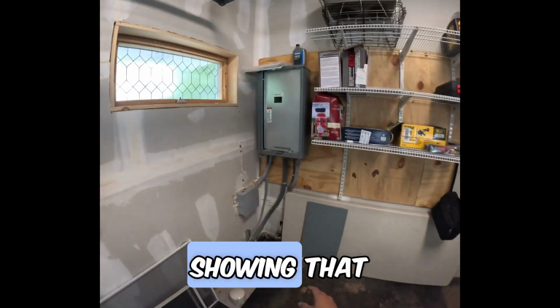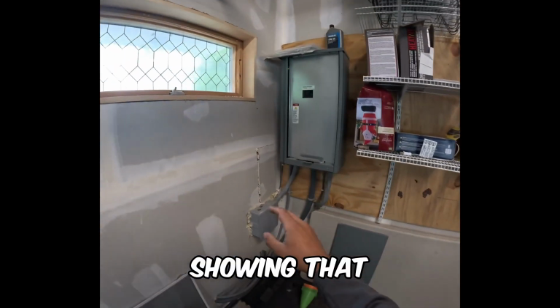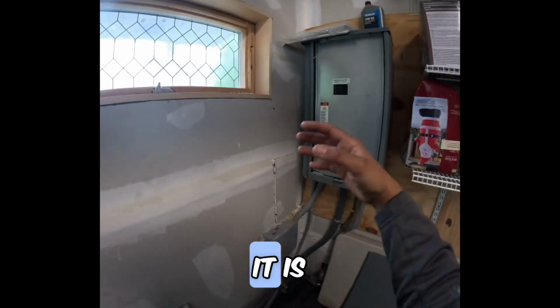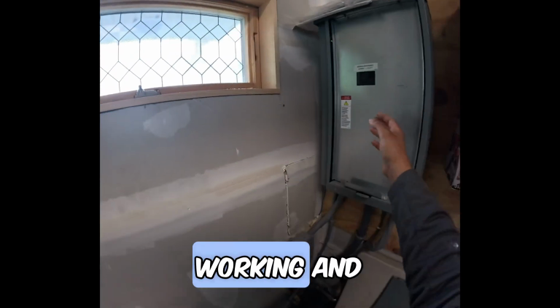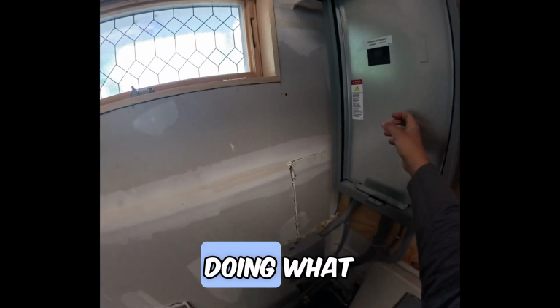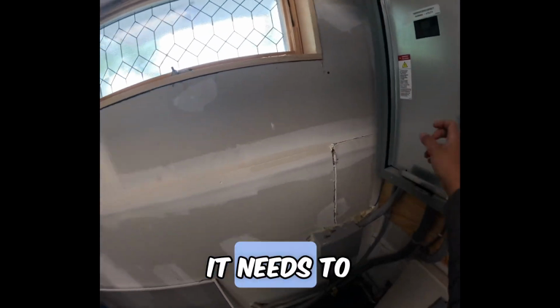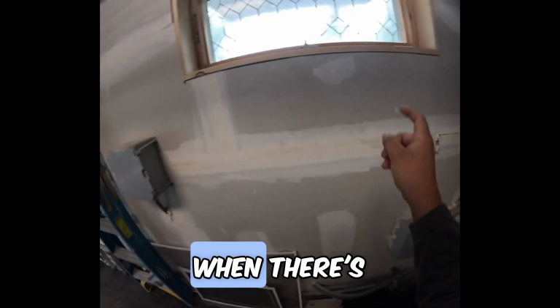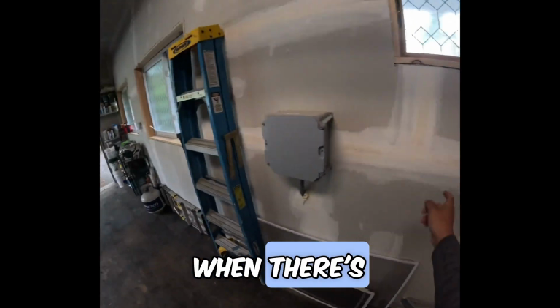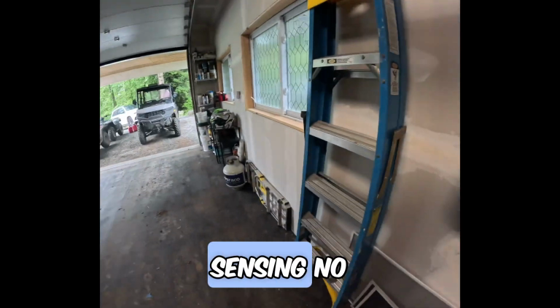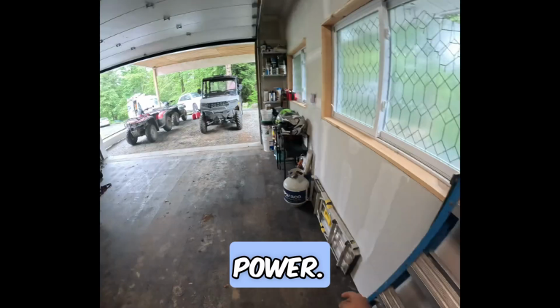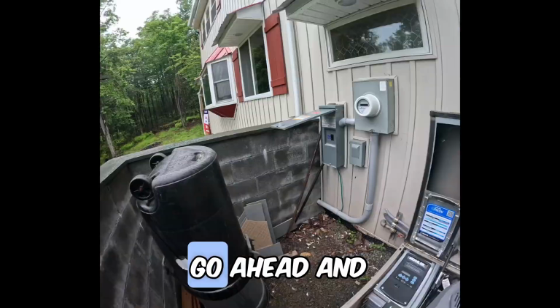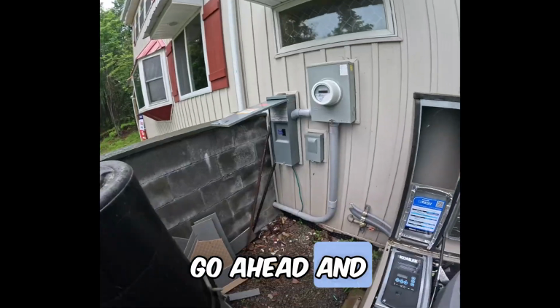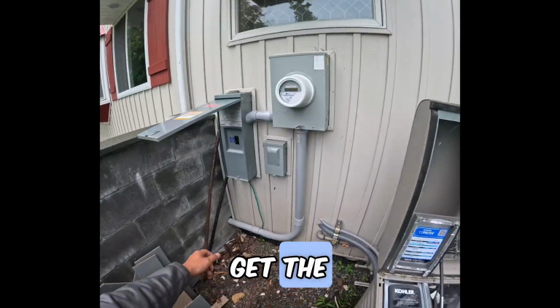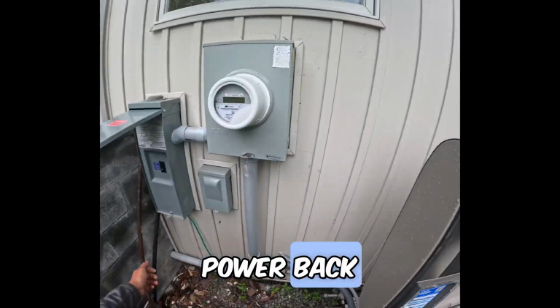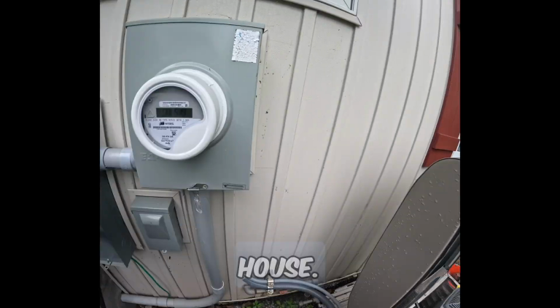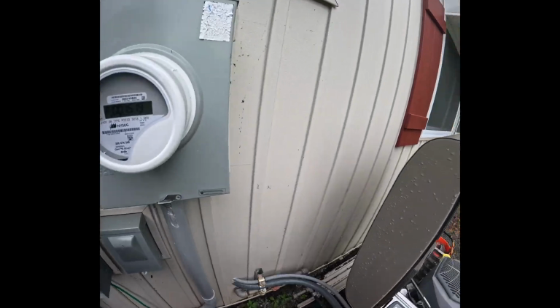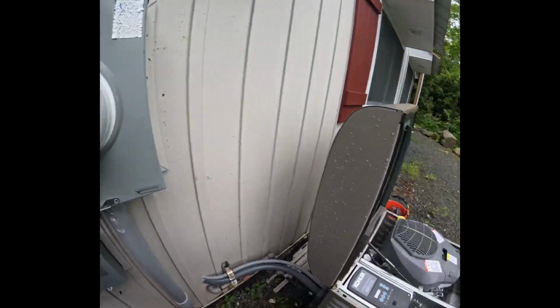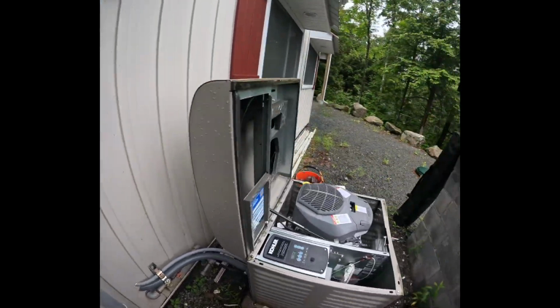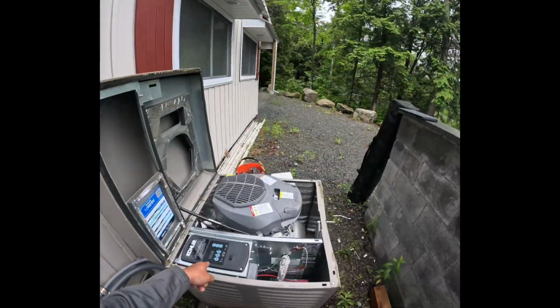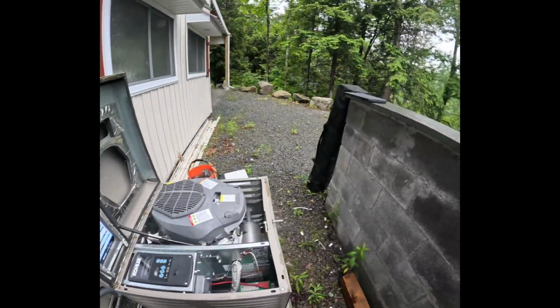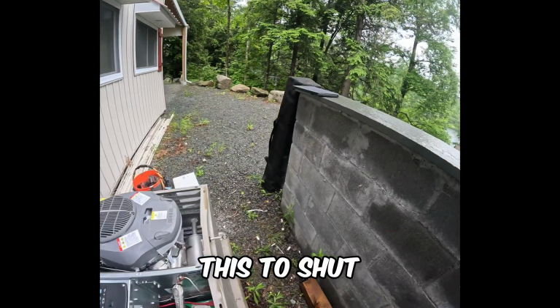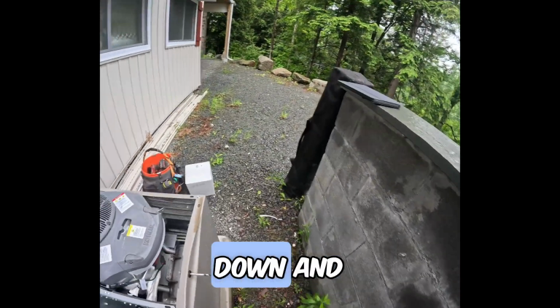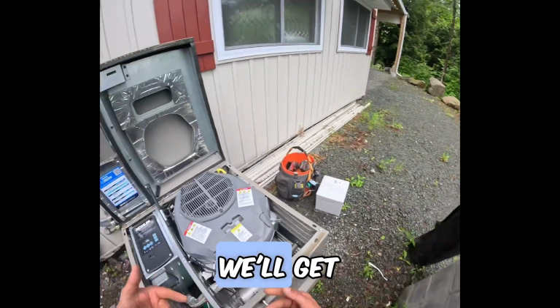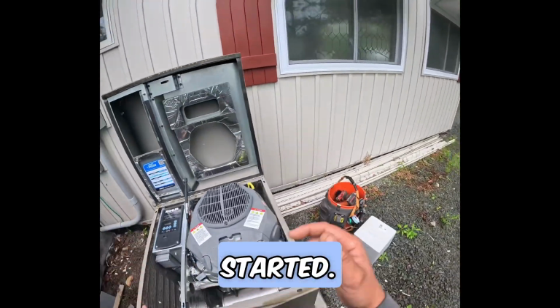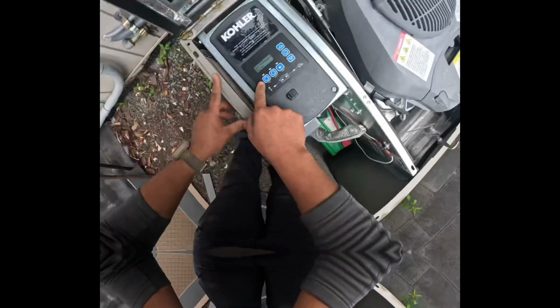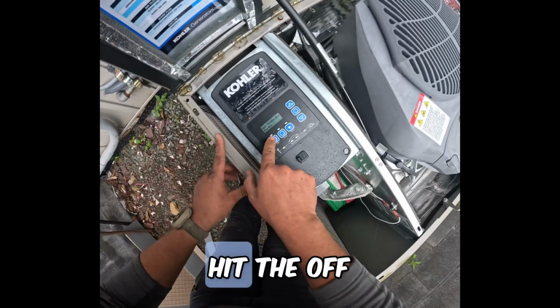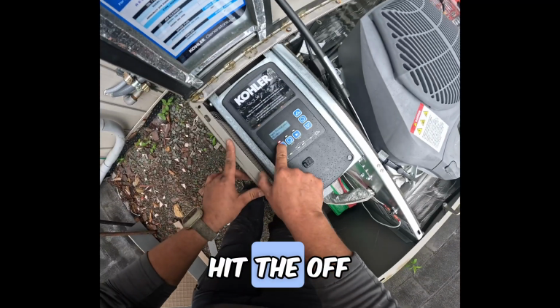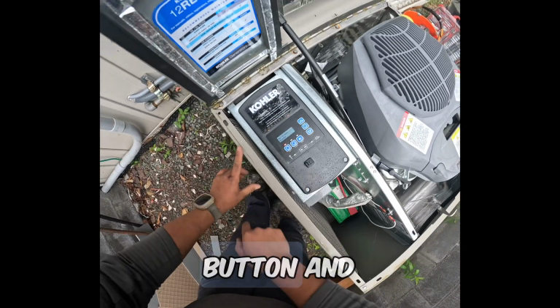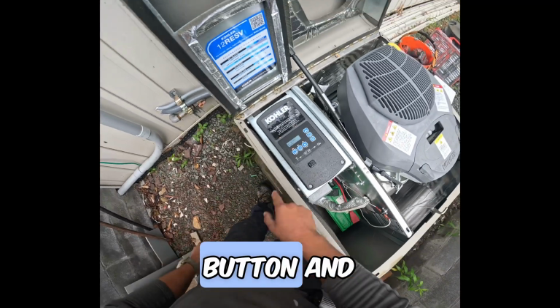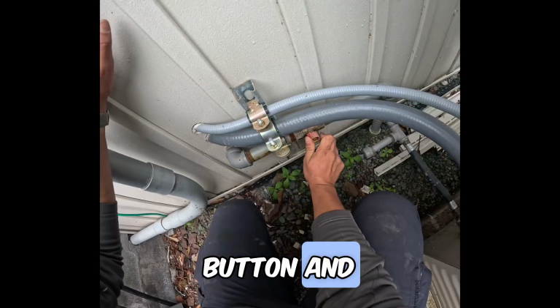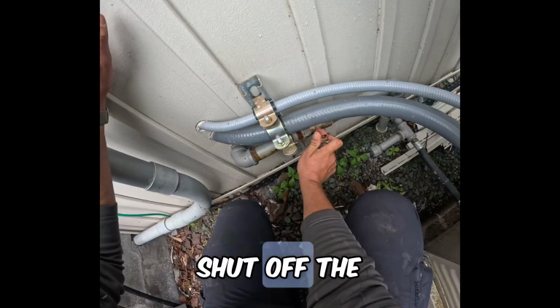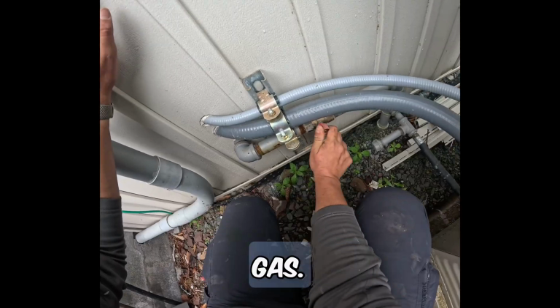Showing that it is working and doing what it needs to do when it's sensing no power. Go ahead and get the power back to the house. We'll wait for this to shut down and we'll get started. Hit the off button and shut off the gas.